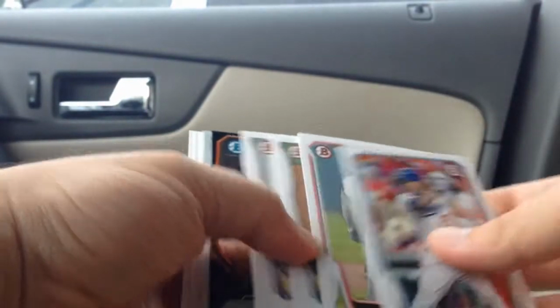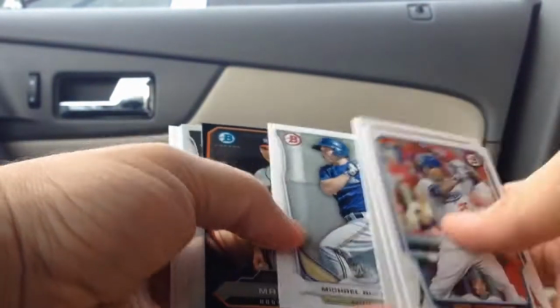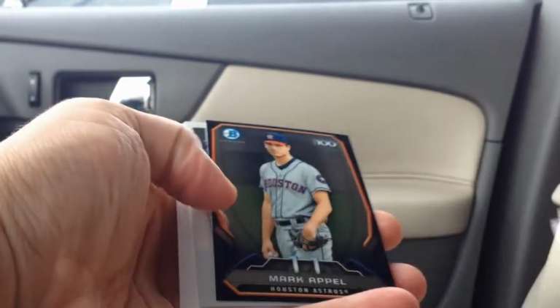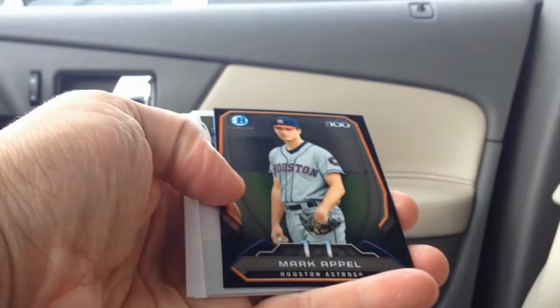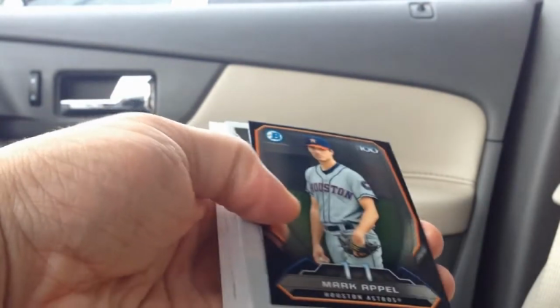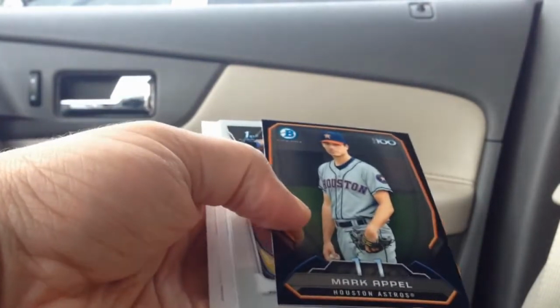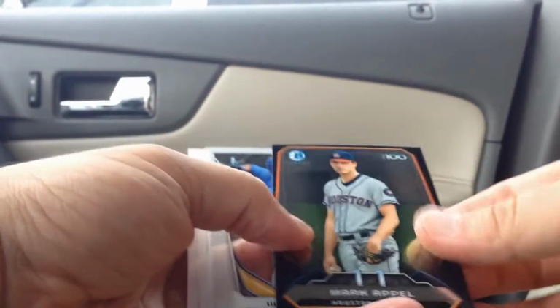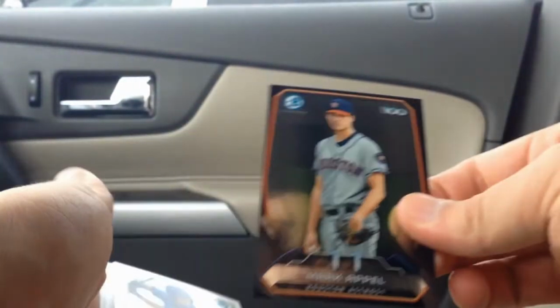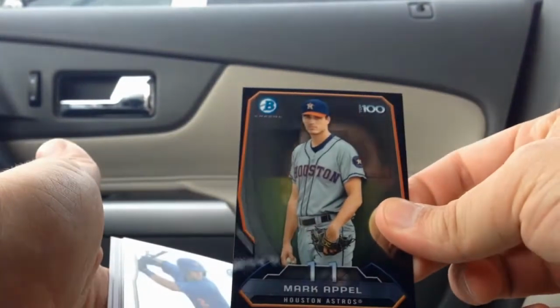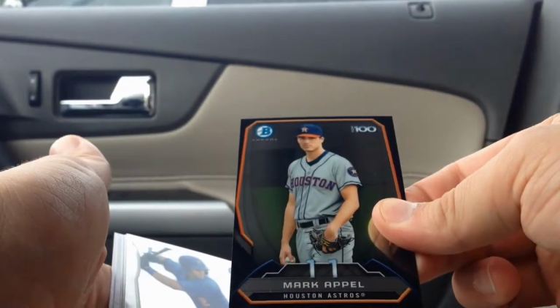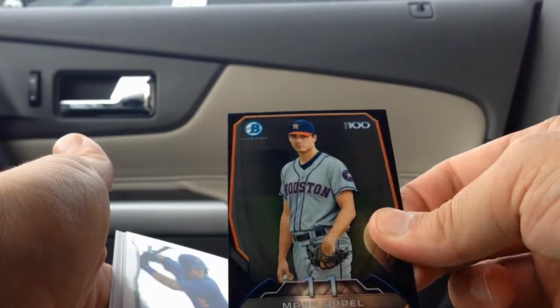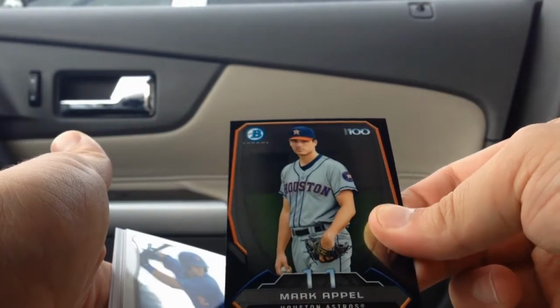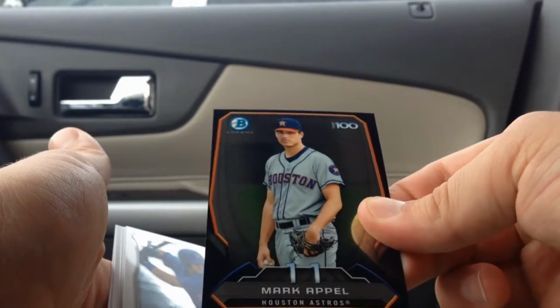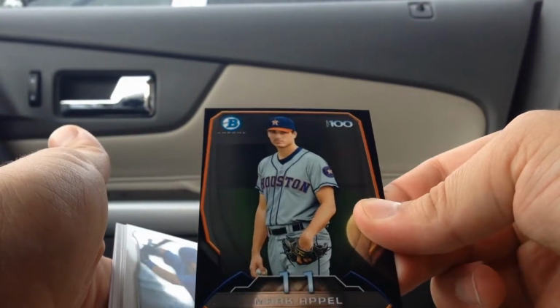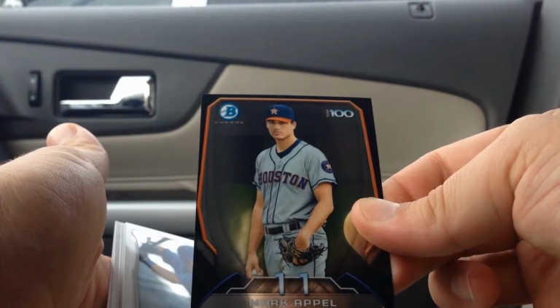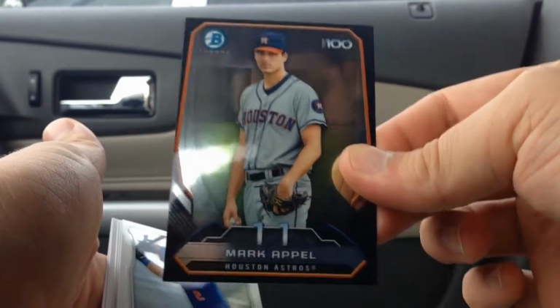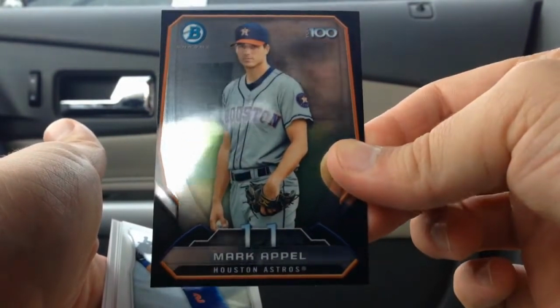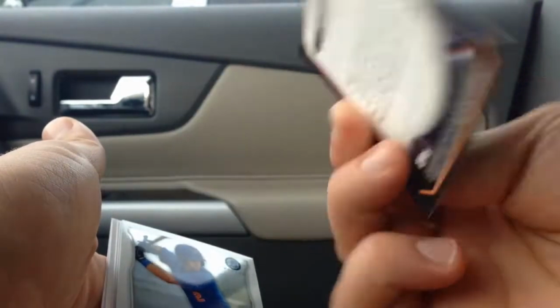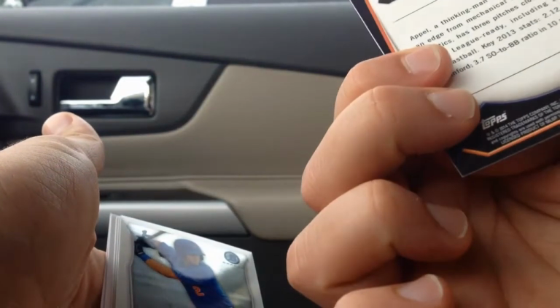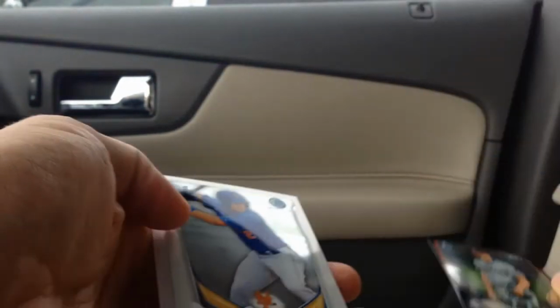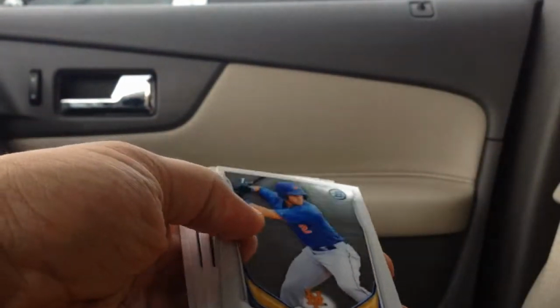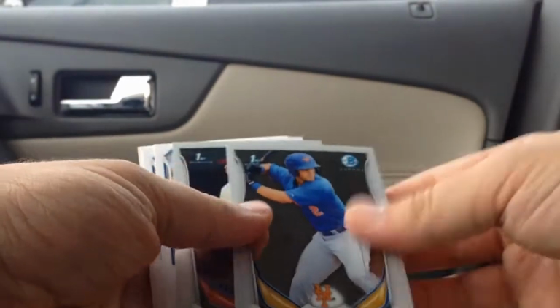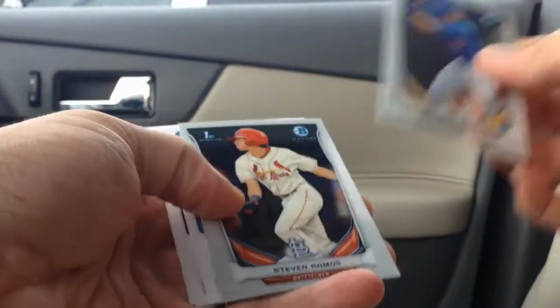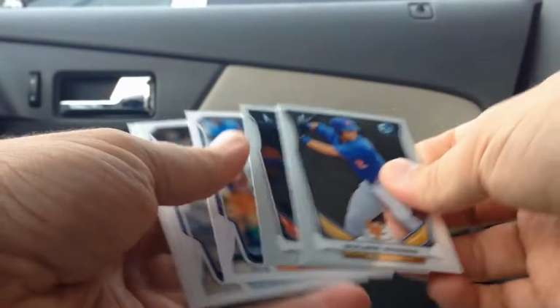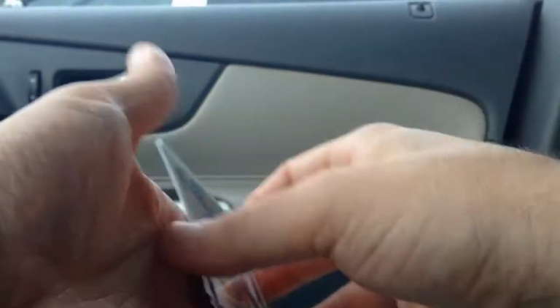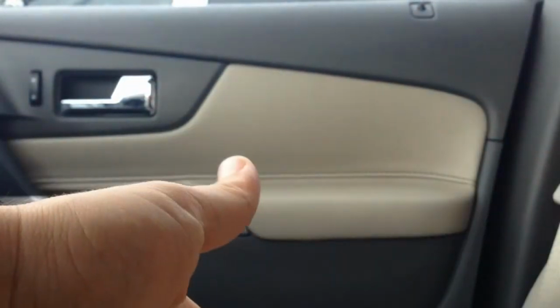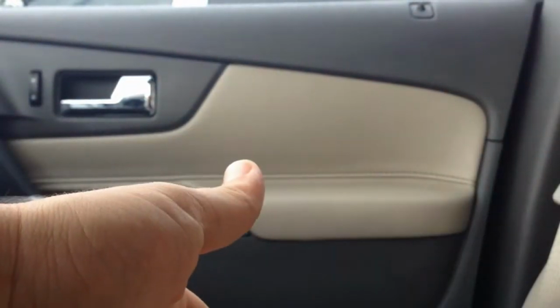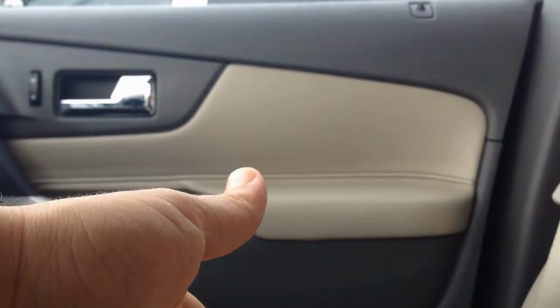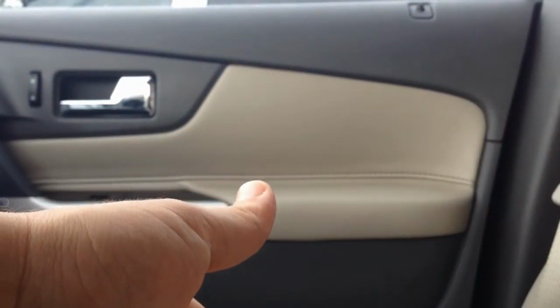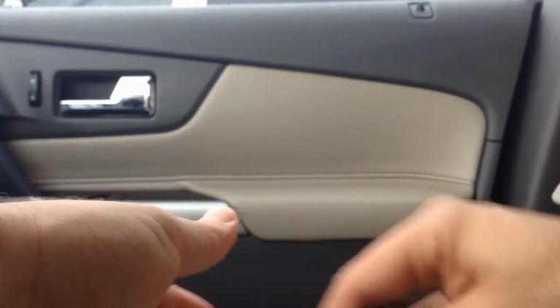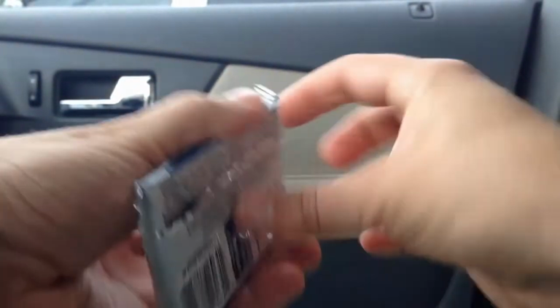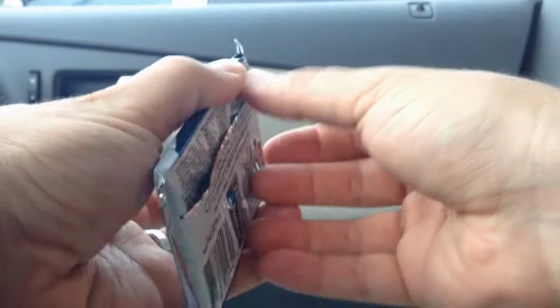We've got a black Mark Apple — cool Top 100 Bowman Chrome card. He's been a really popular card; his autographs have an inscription on them and they've been selling really well.